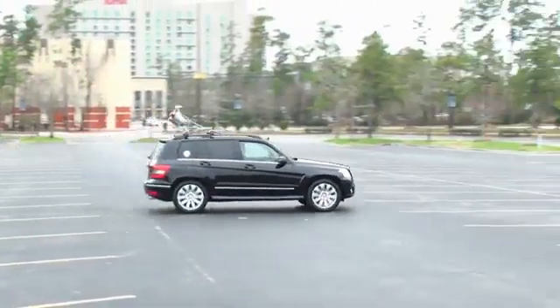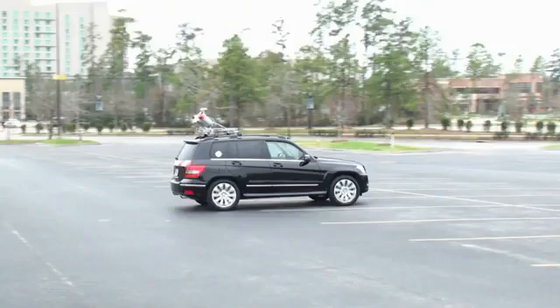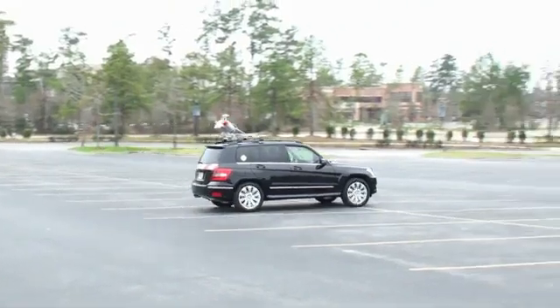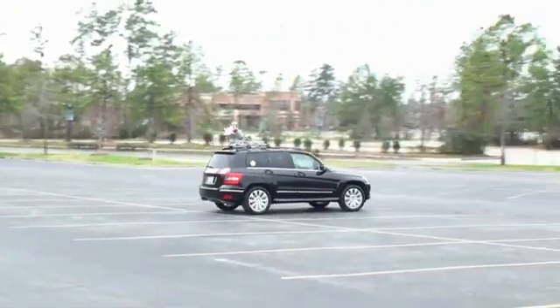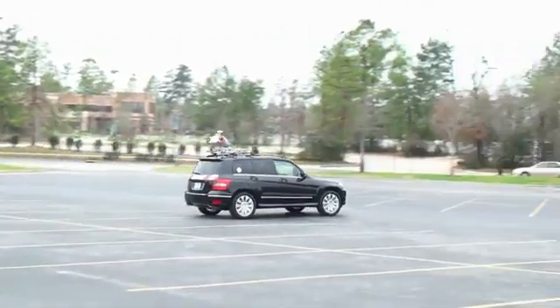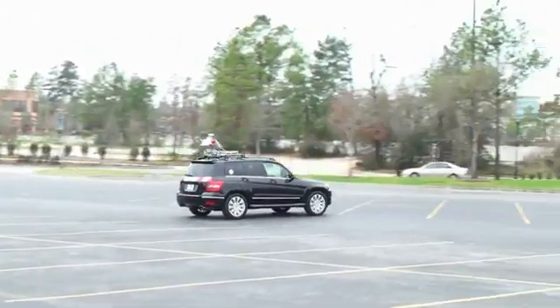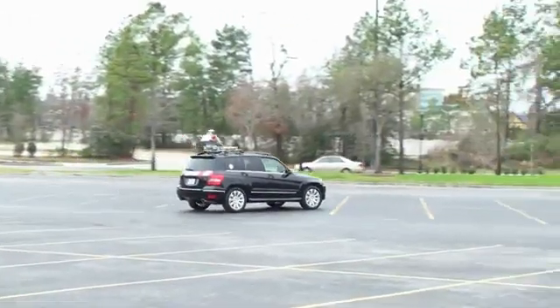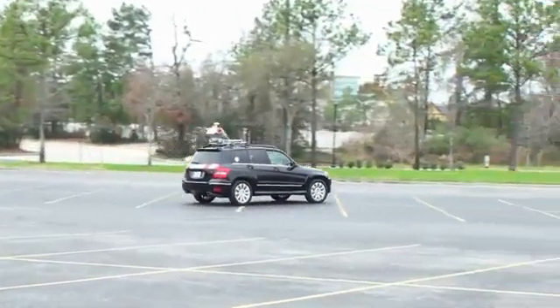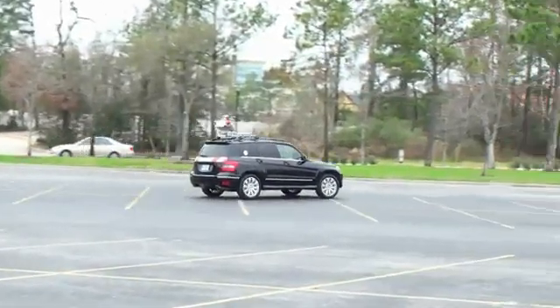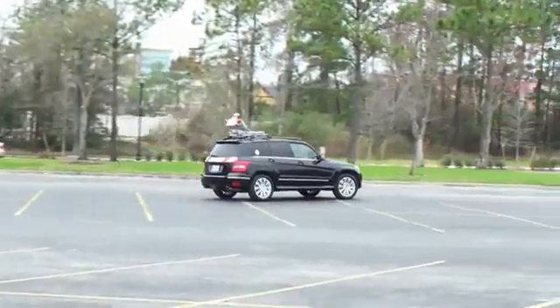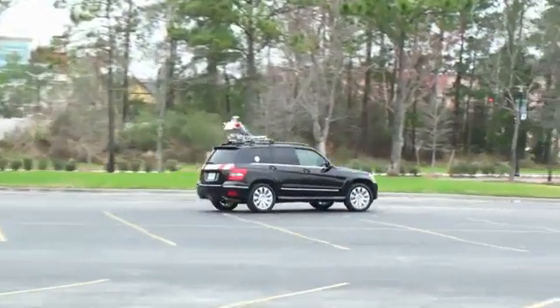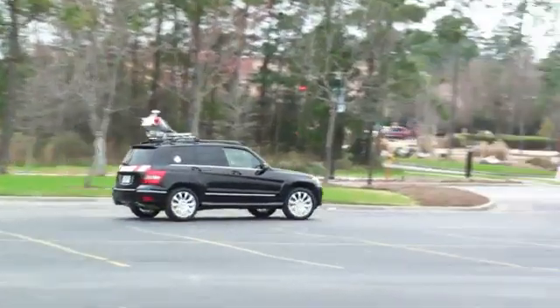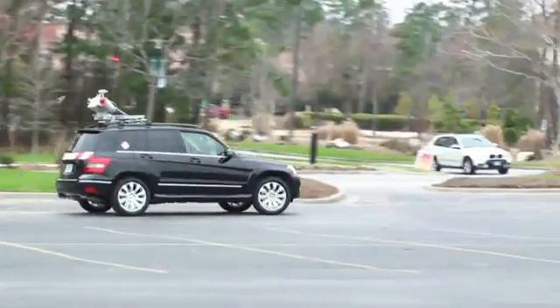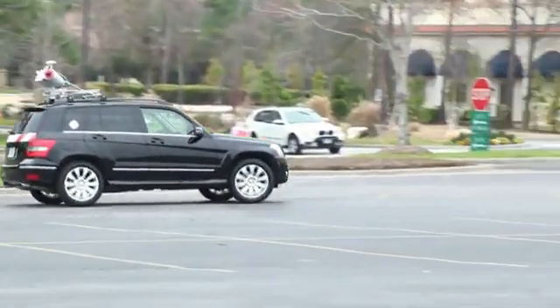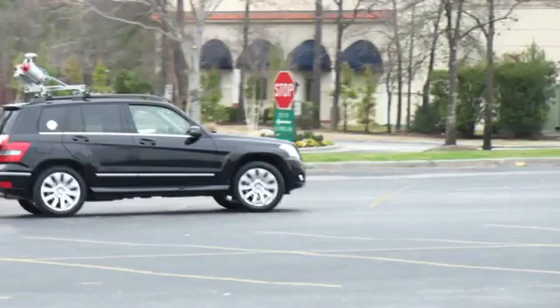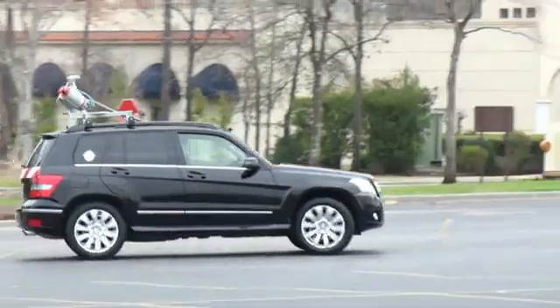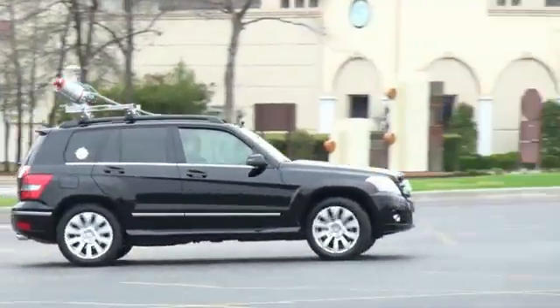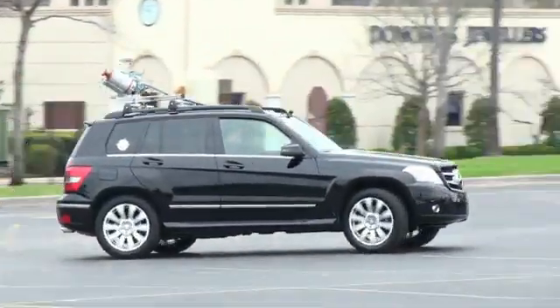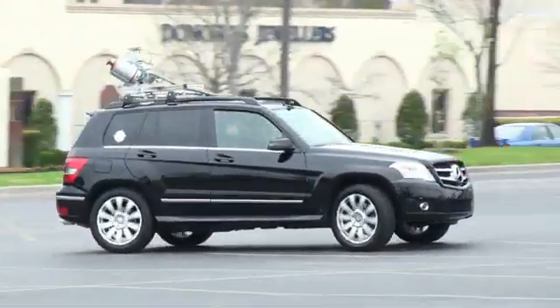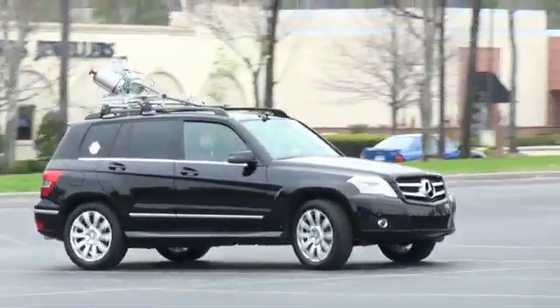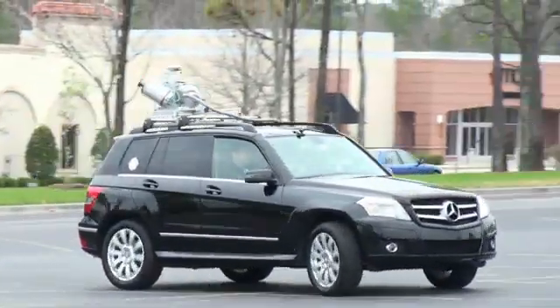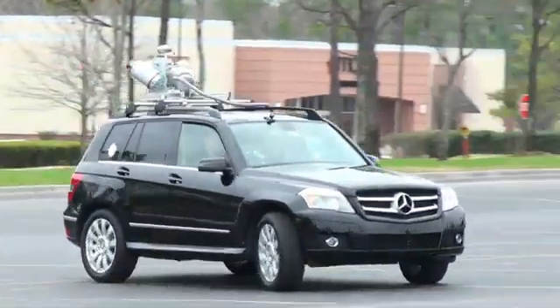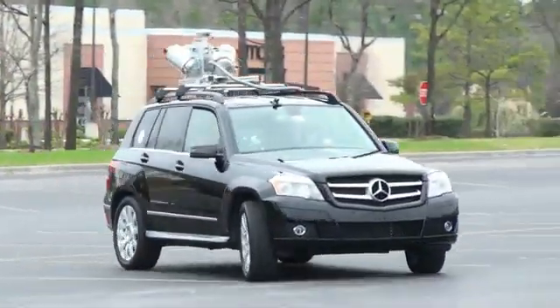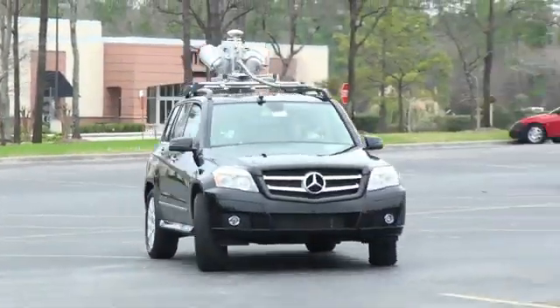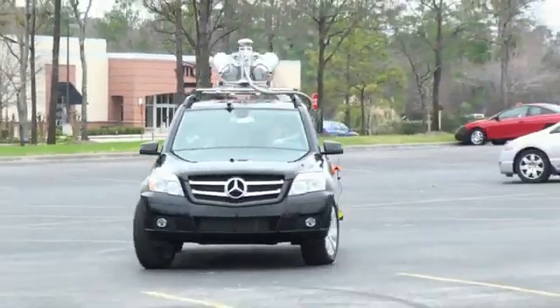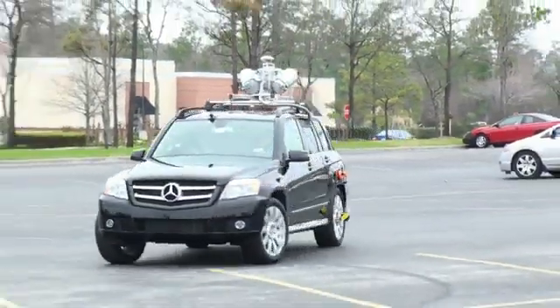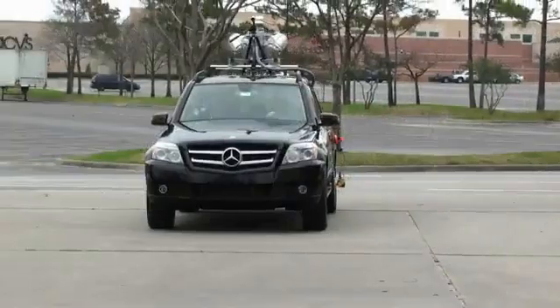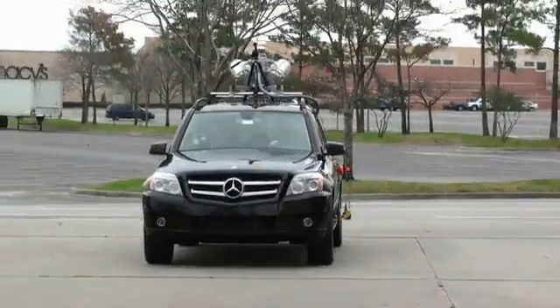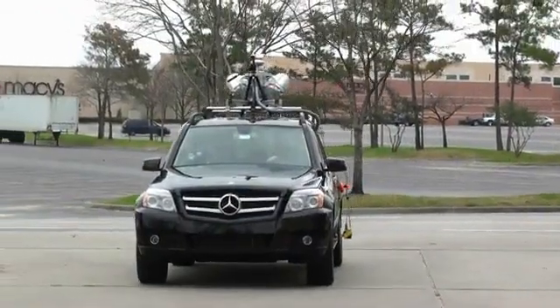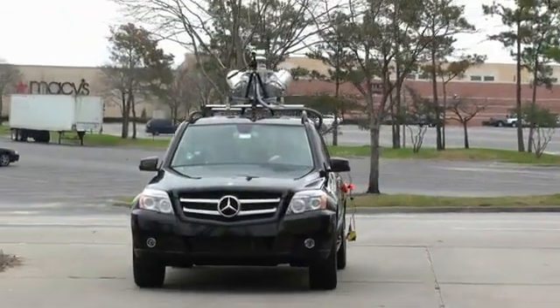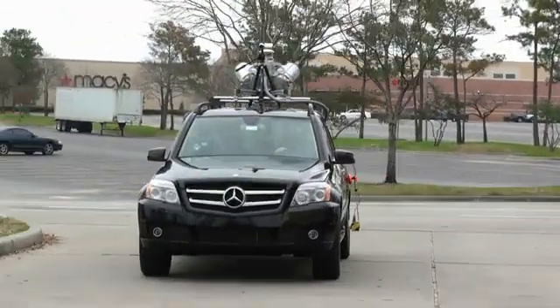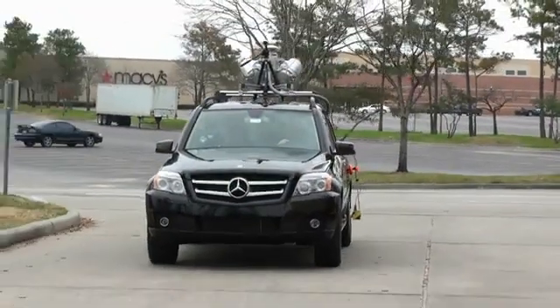The system alignment procedure is to establish a more accurate heading capability for the IMU system. And now, the vehicle is ready for its mission.